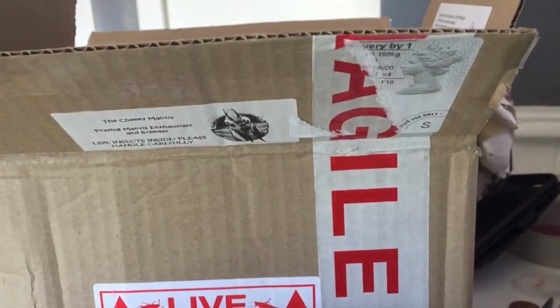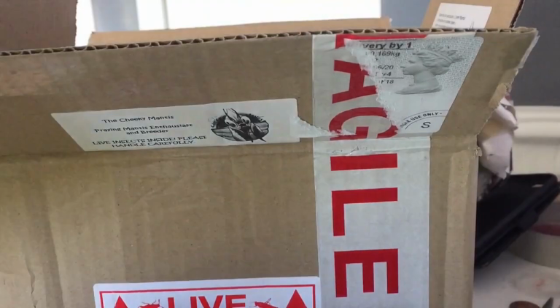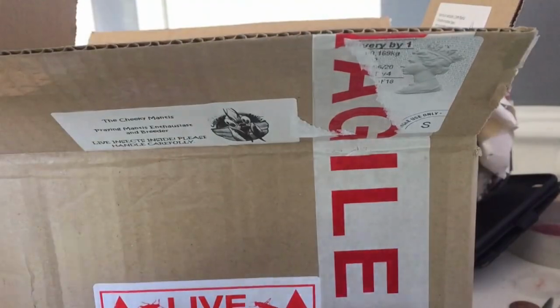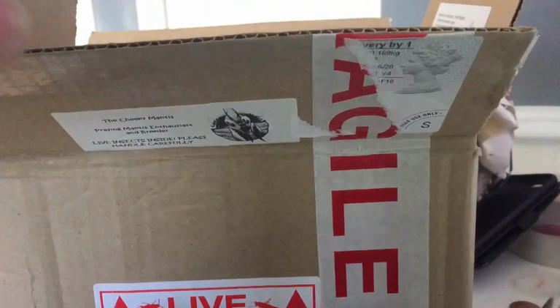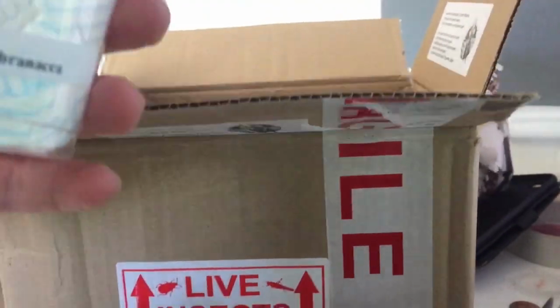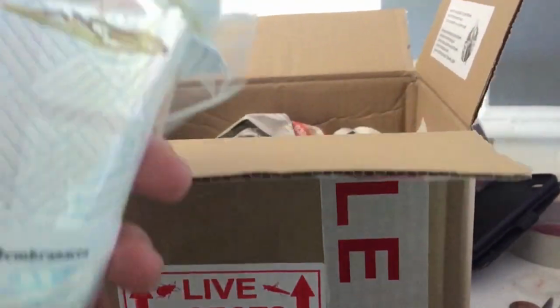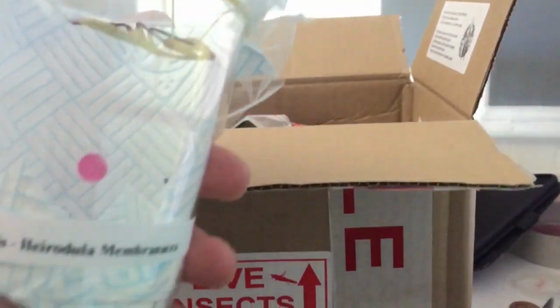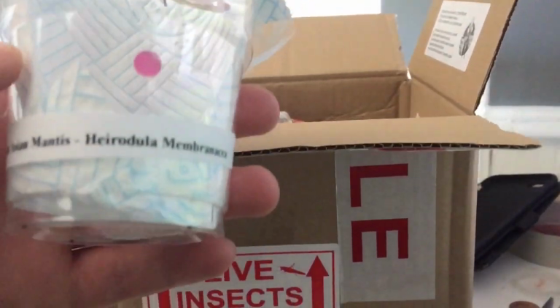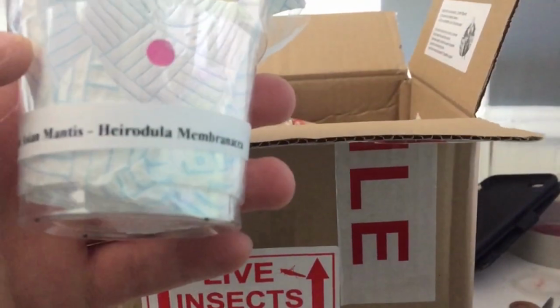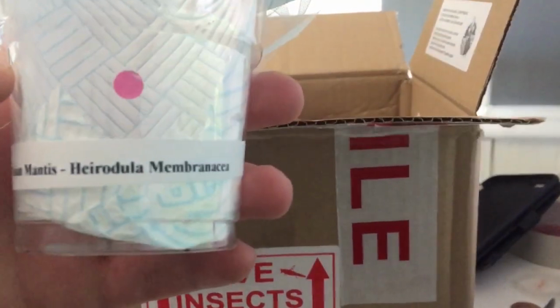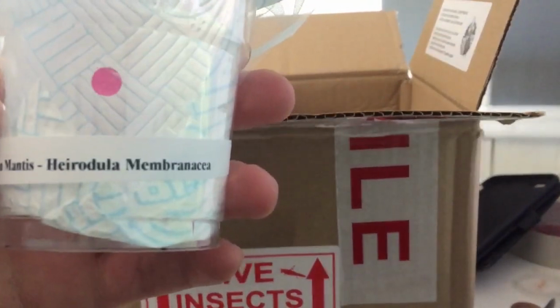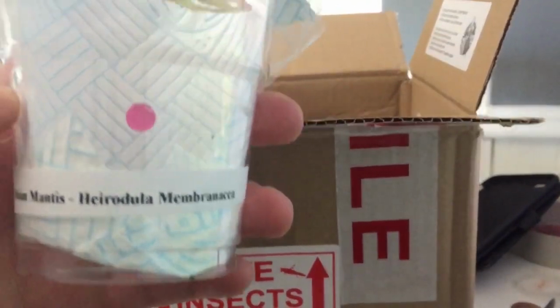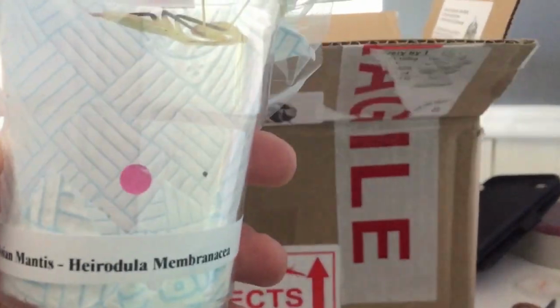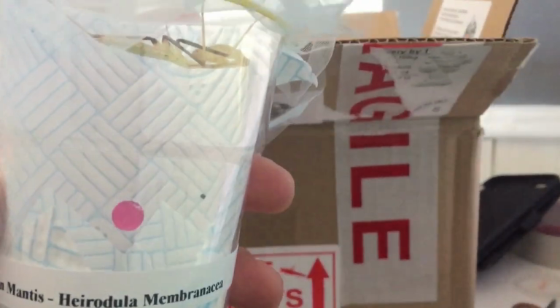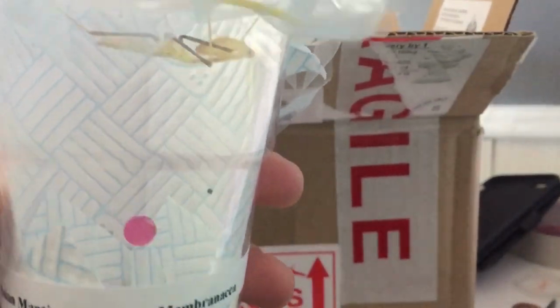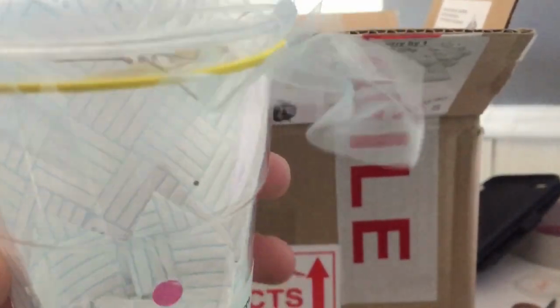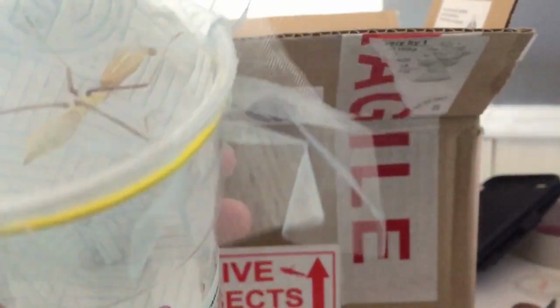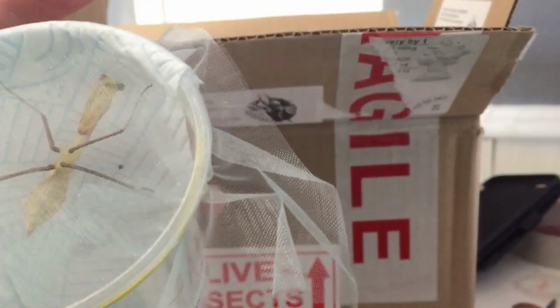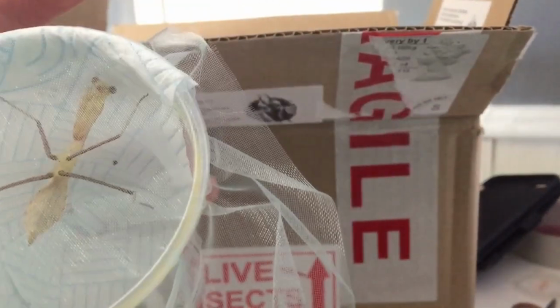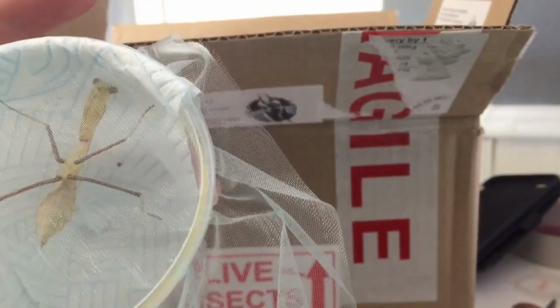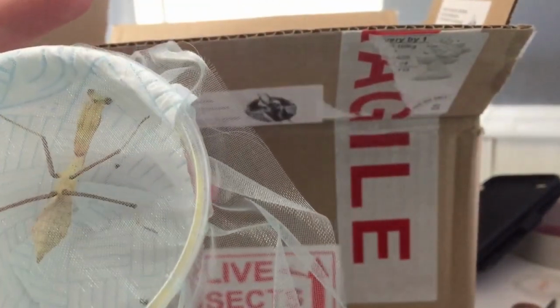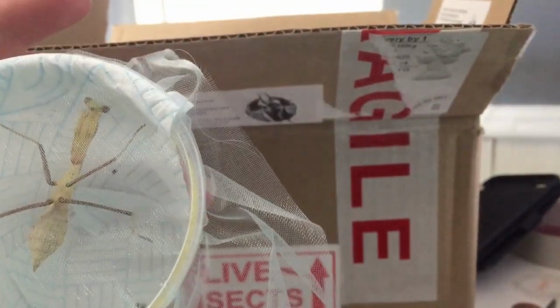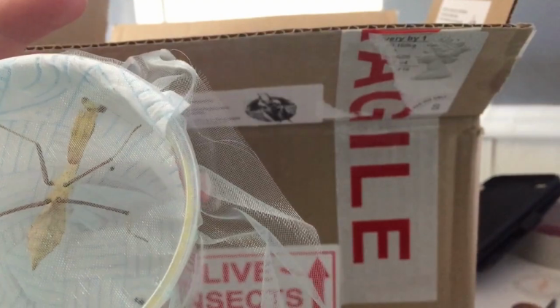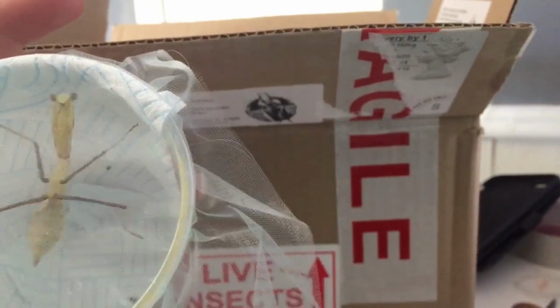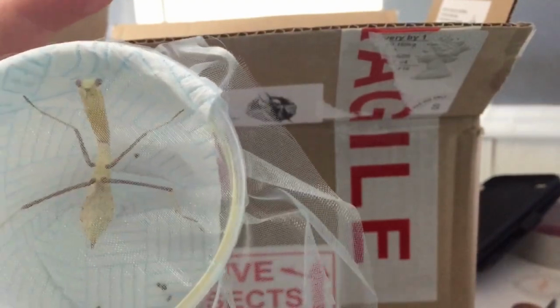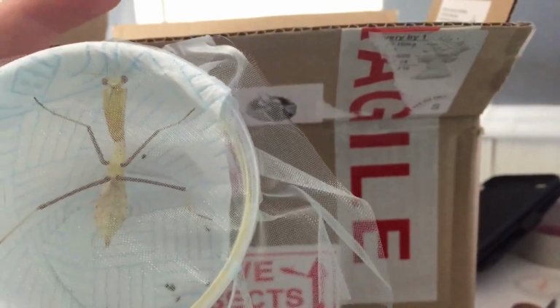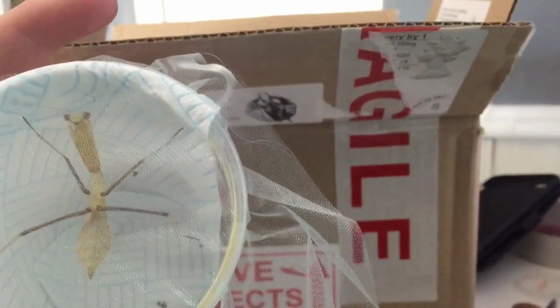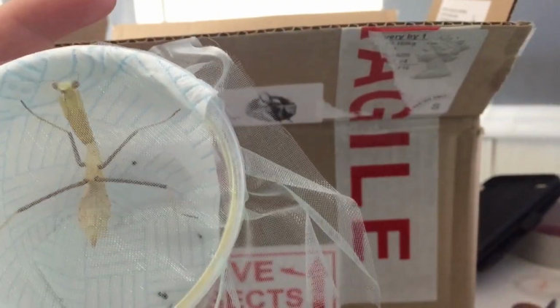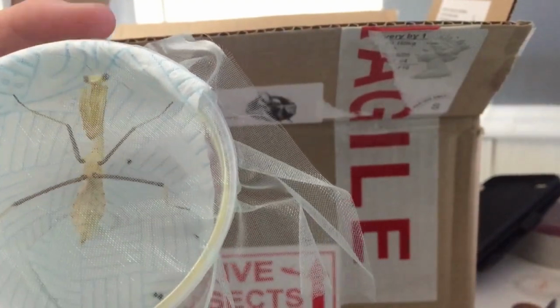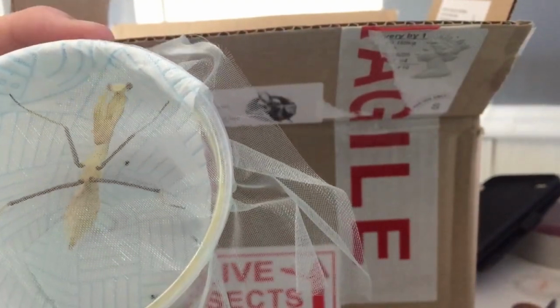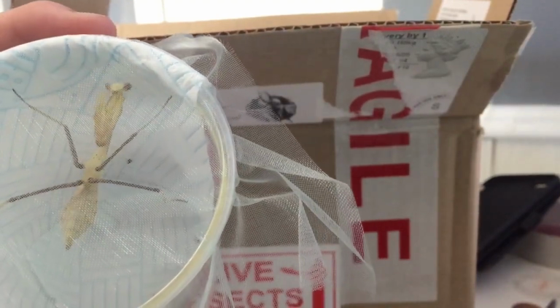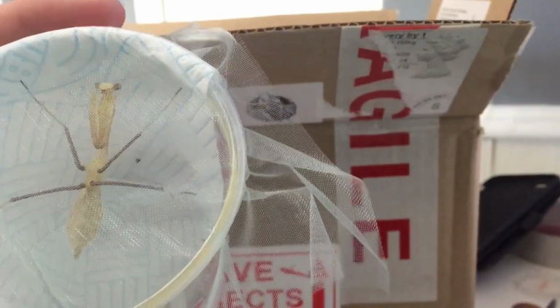These are giant Asian mantis. This is the female here — she has some good size to her, isn't she? Oh my god, that's so cute.